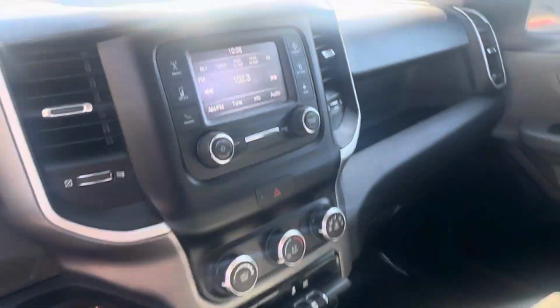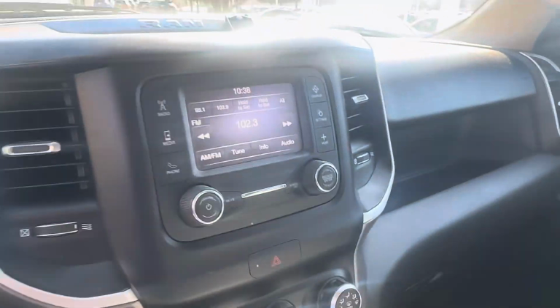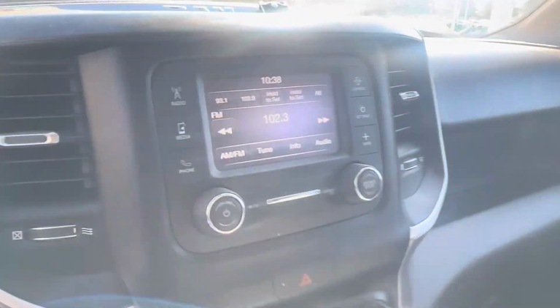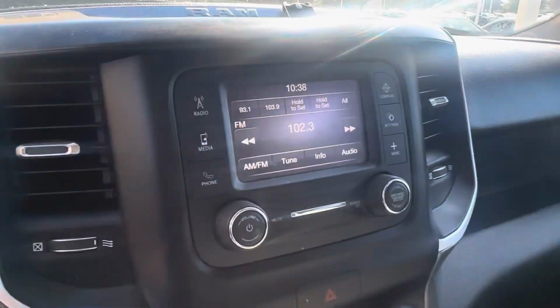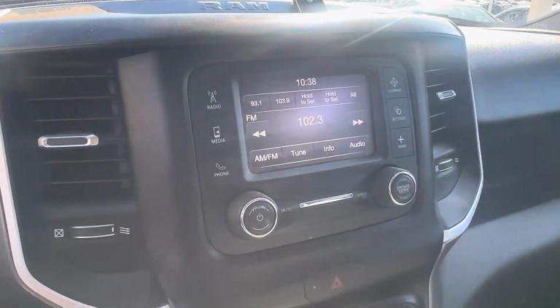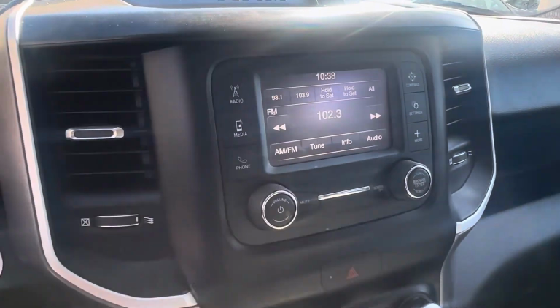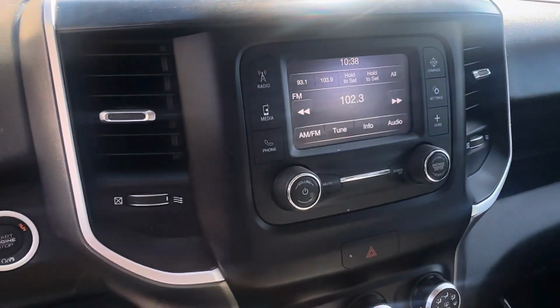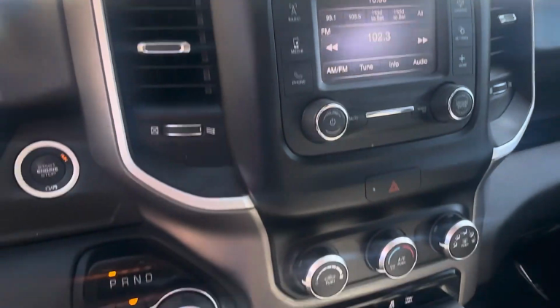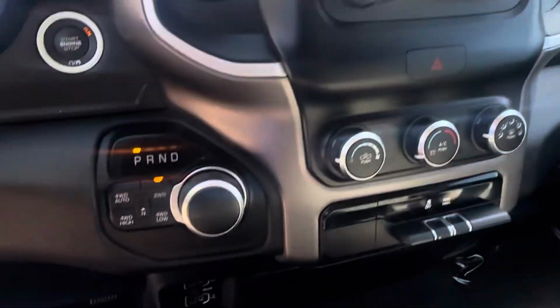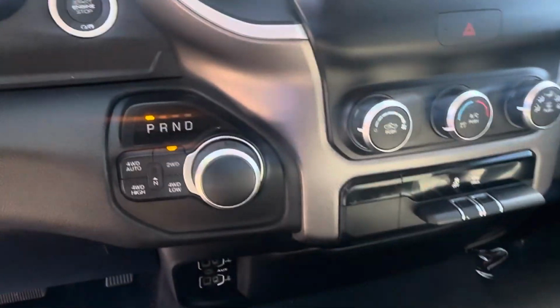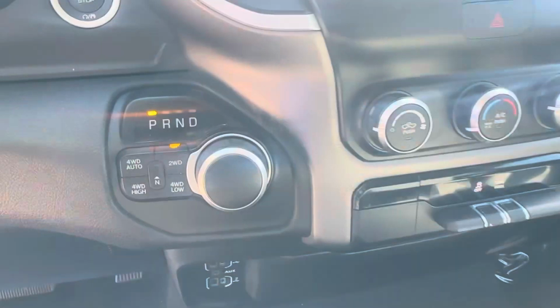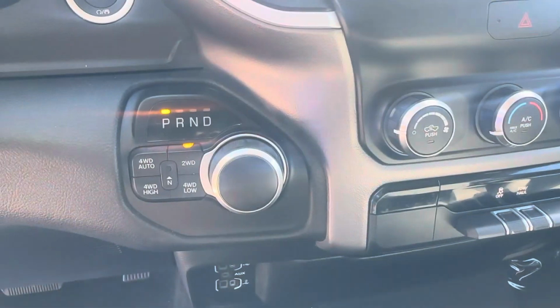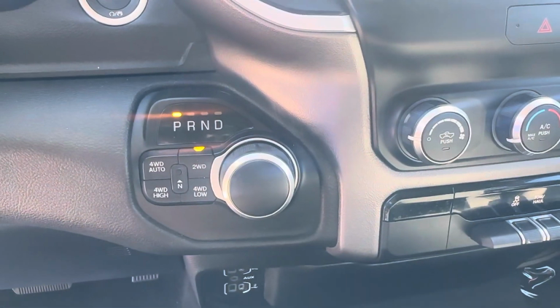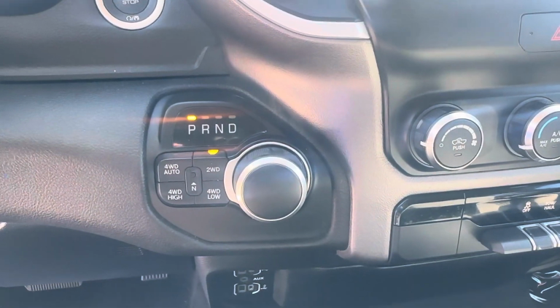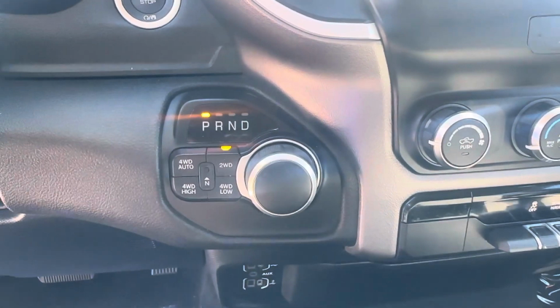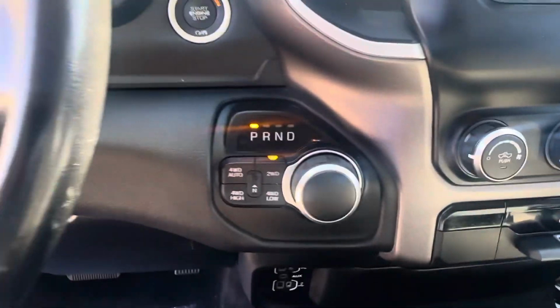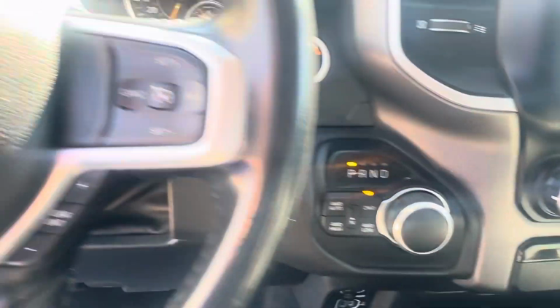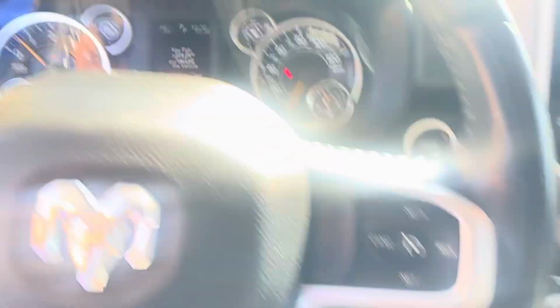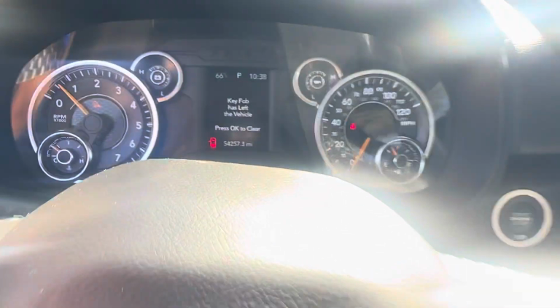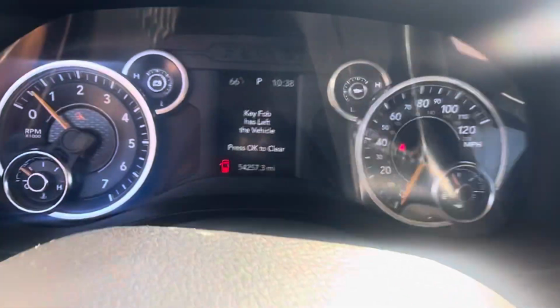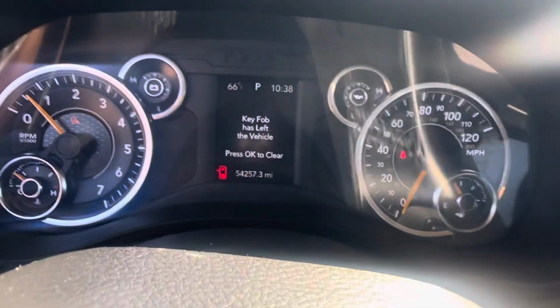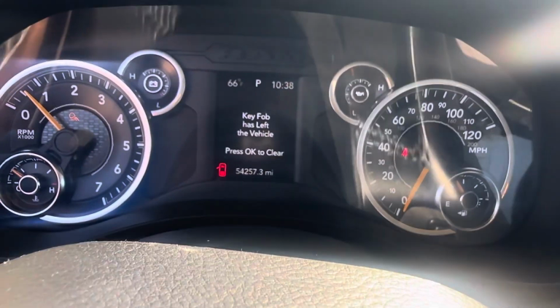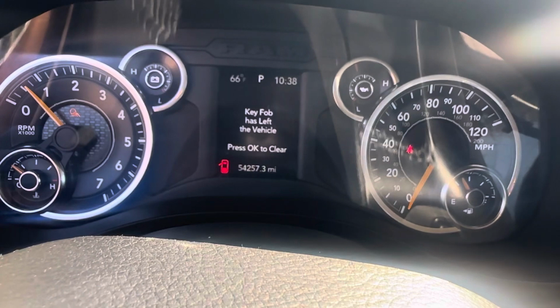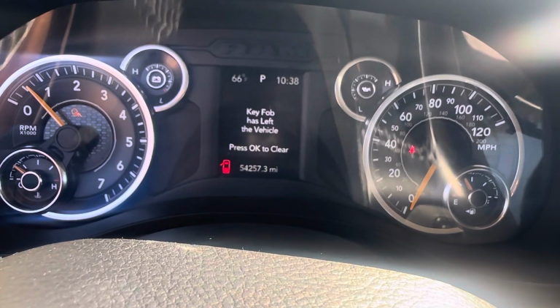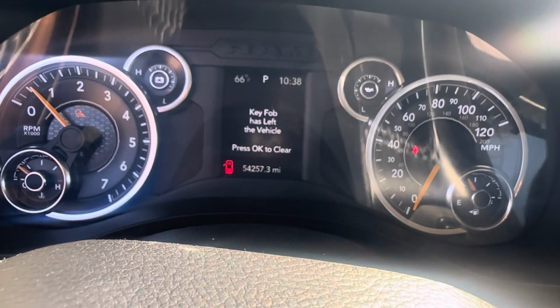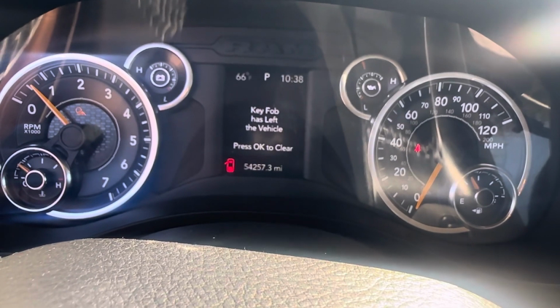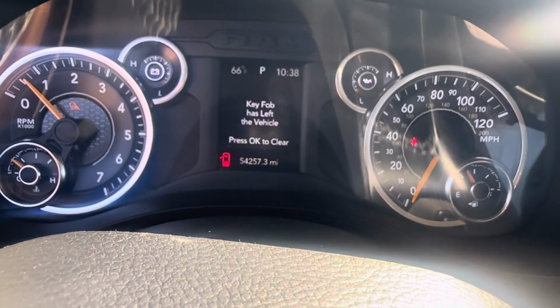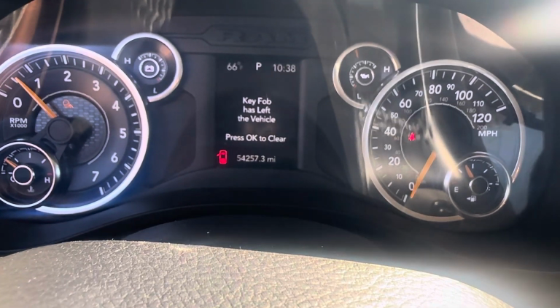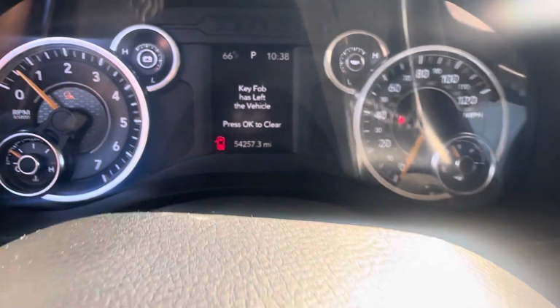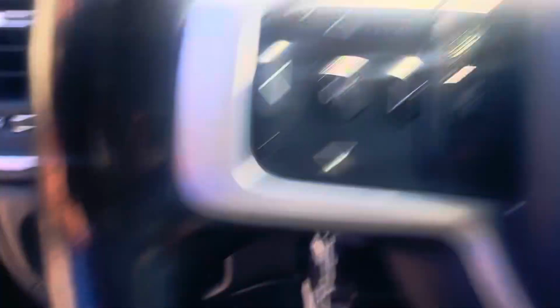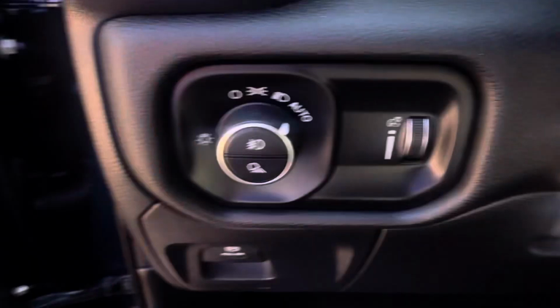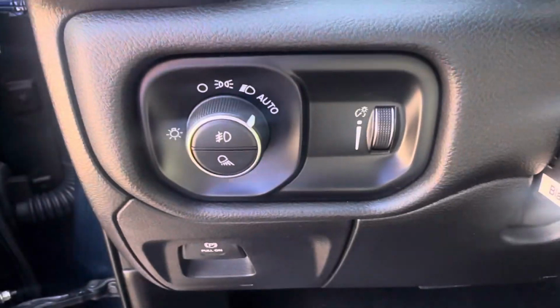Right here it is touchscreen. You got a backup camera that displays right there. Gear shifter with your four-wheel drive system set up. You can see your 54,000 miles. Automatic light settings.